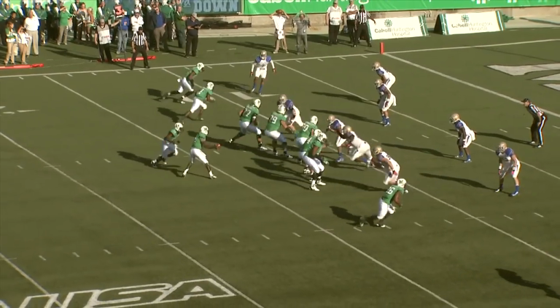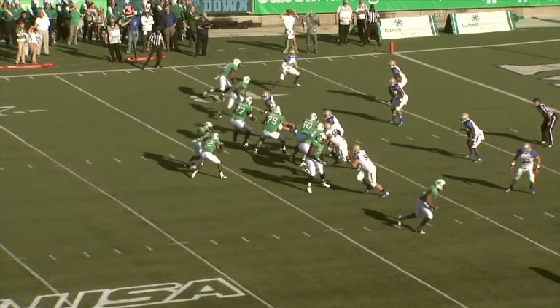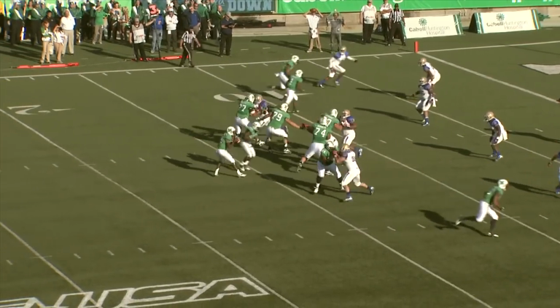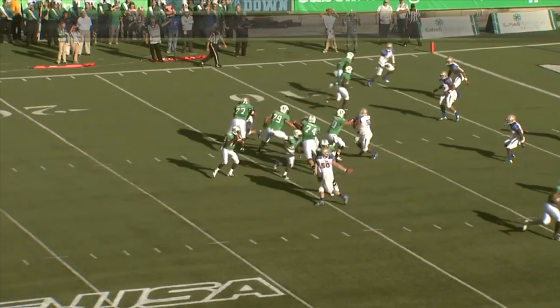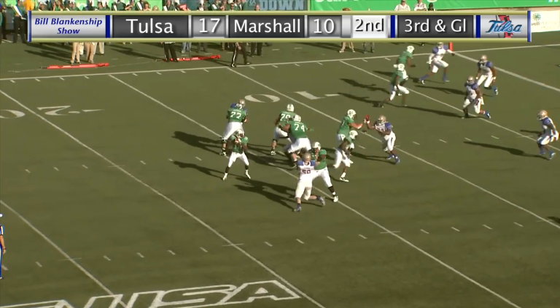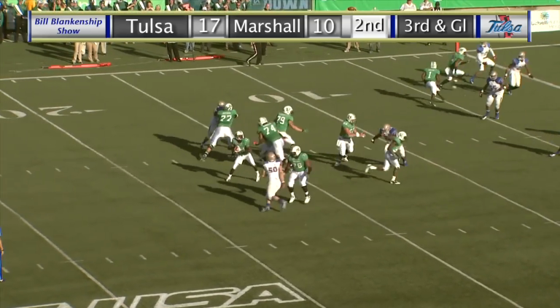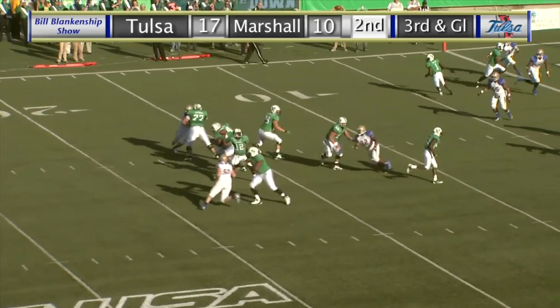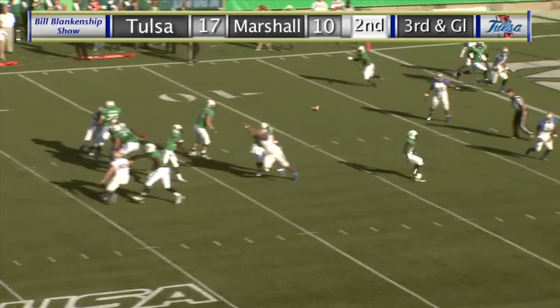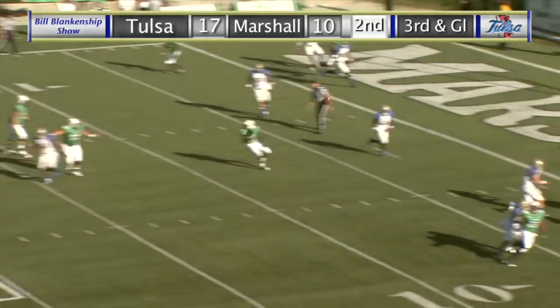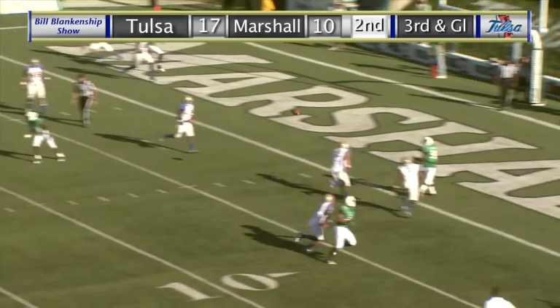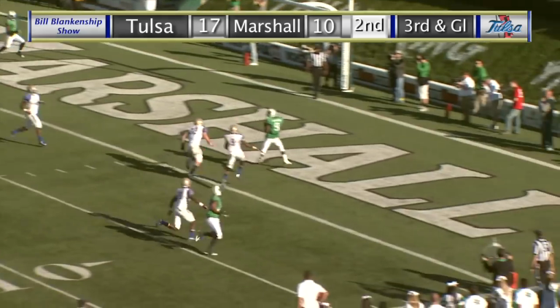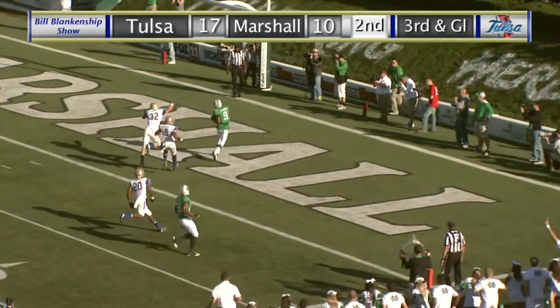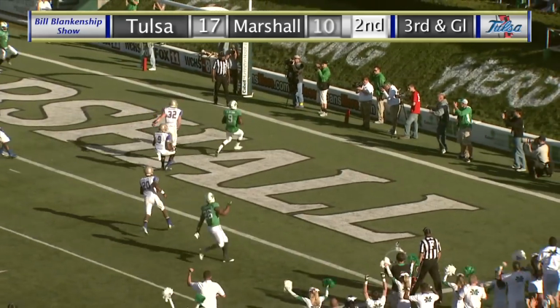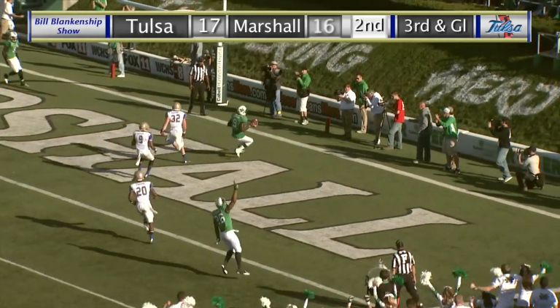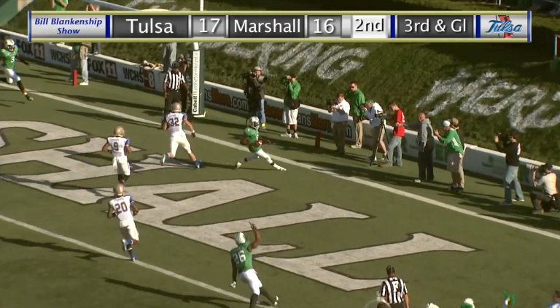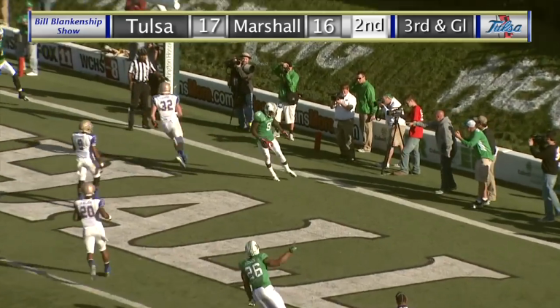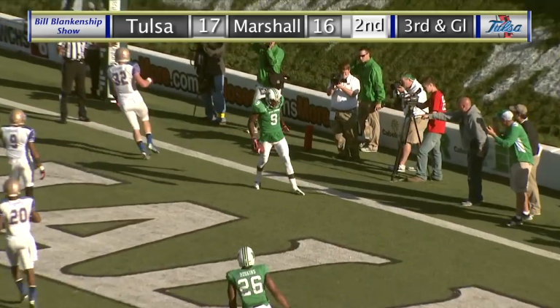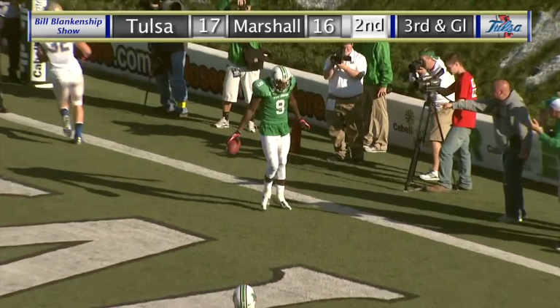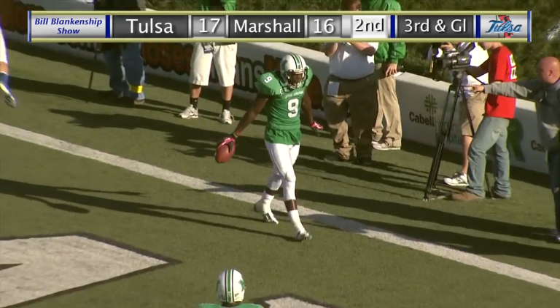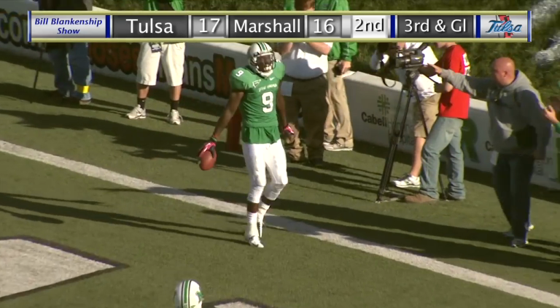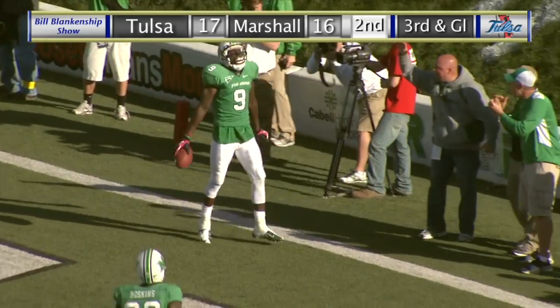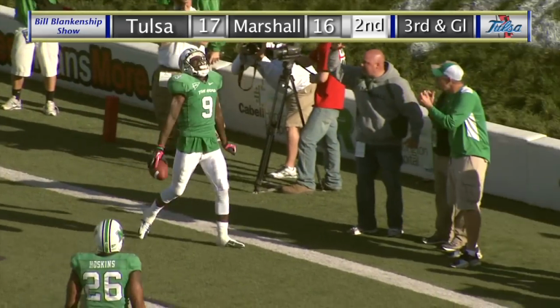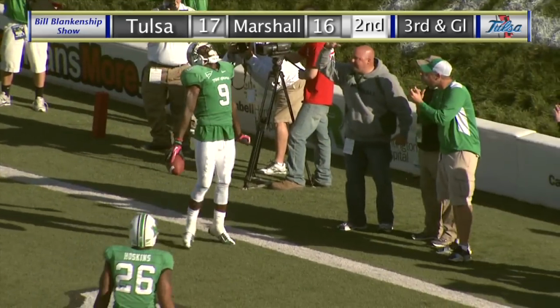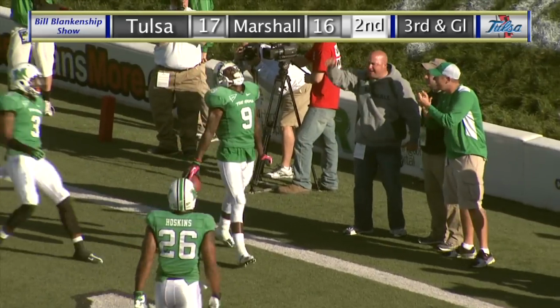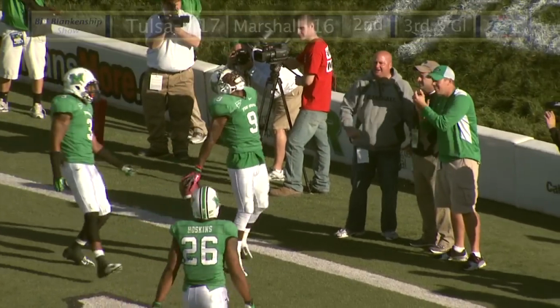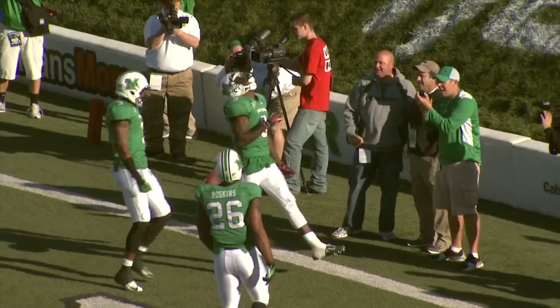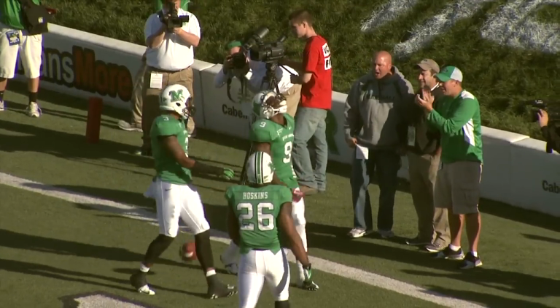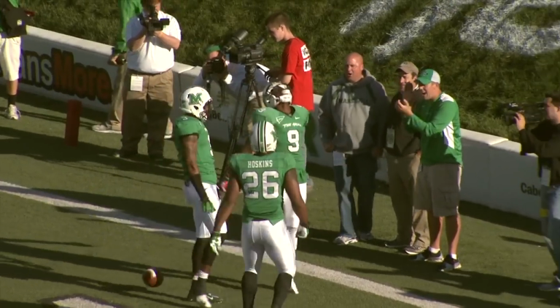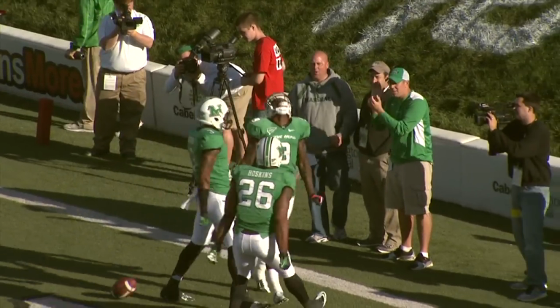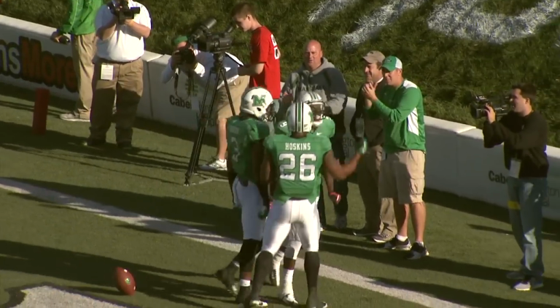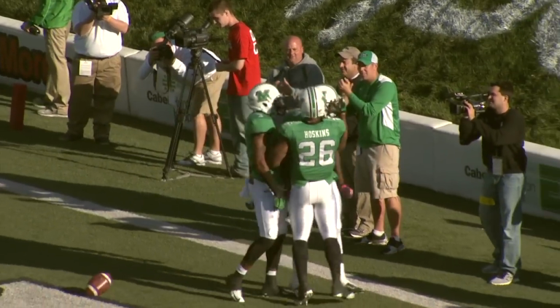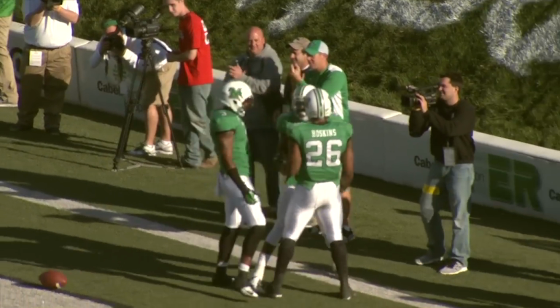Out of the shotgun. Cato has the snap, fakes a handoff, now throws toward the end zone — a man wide open, caught. Touchdown! Antavius Wilson. And we have a one-point ball game.